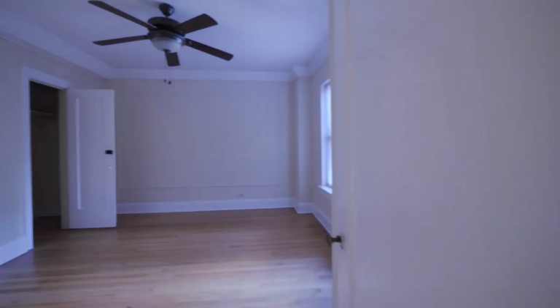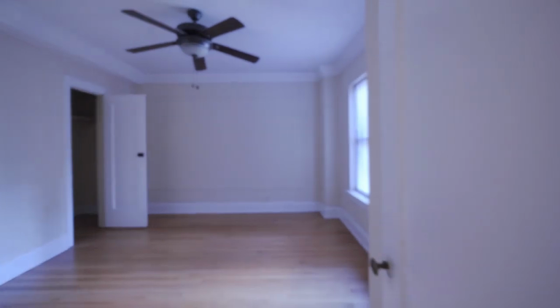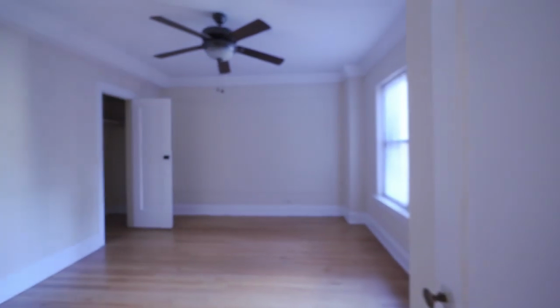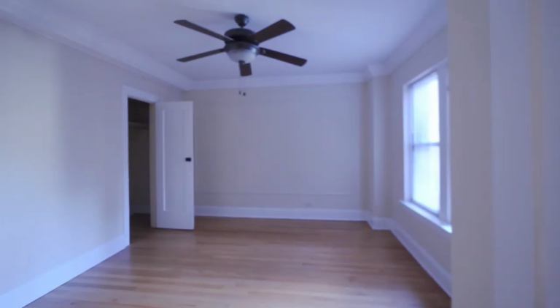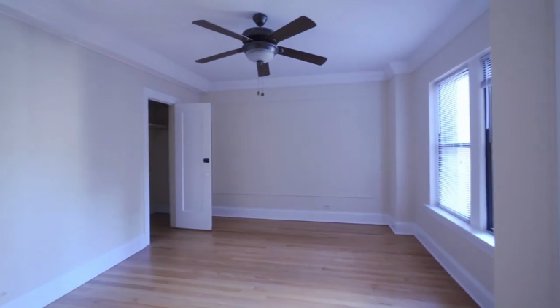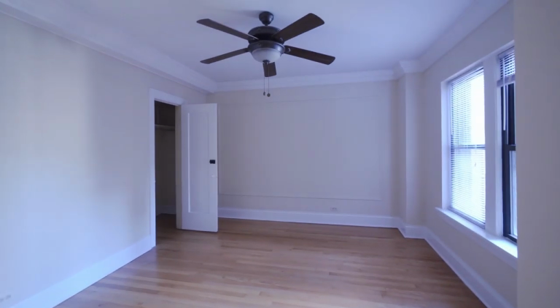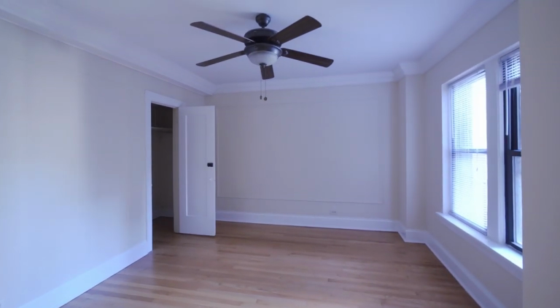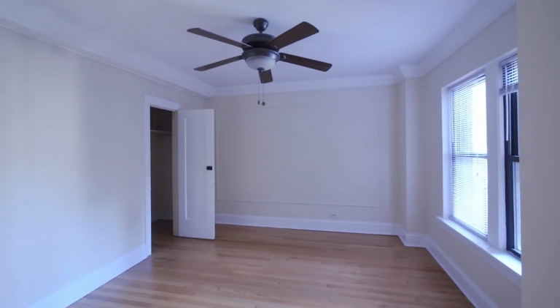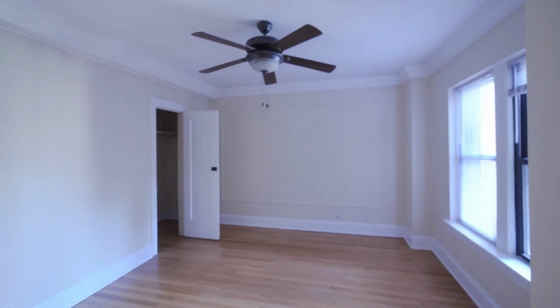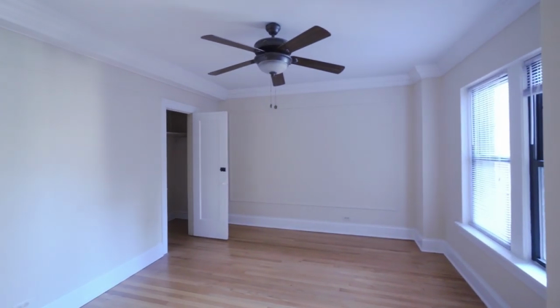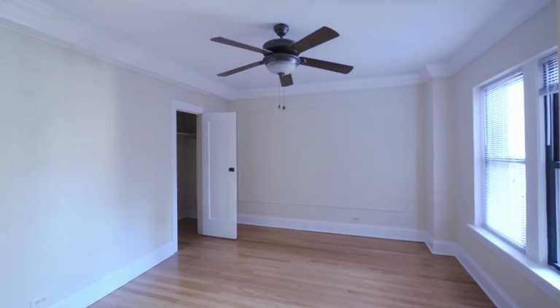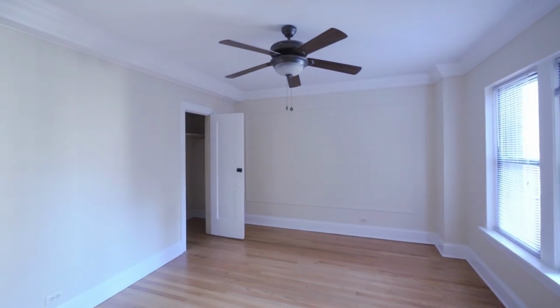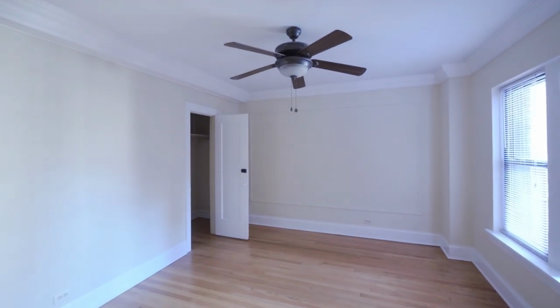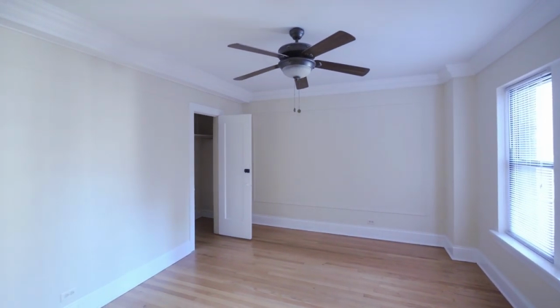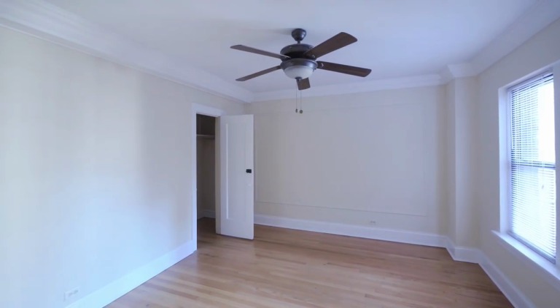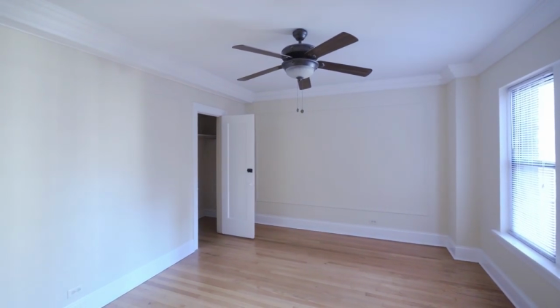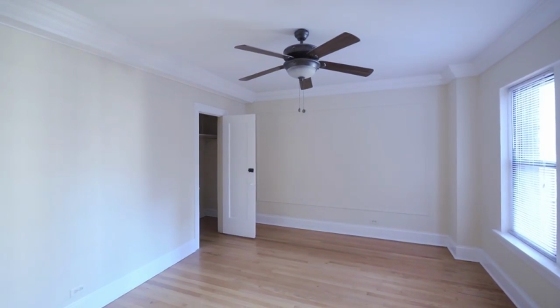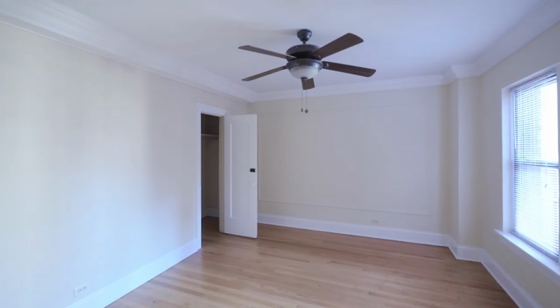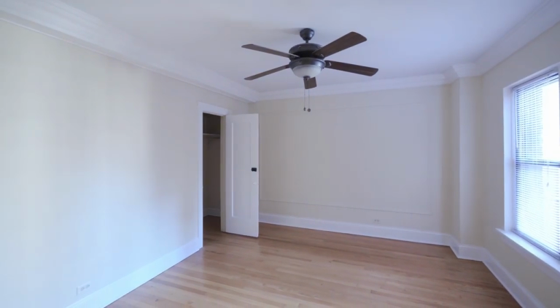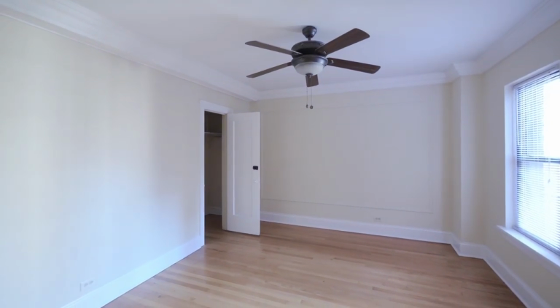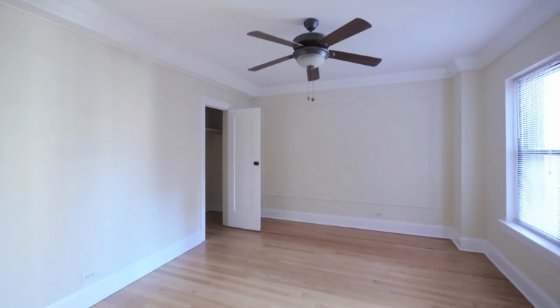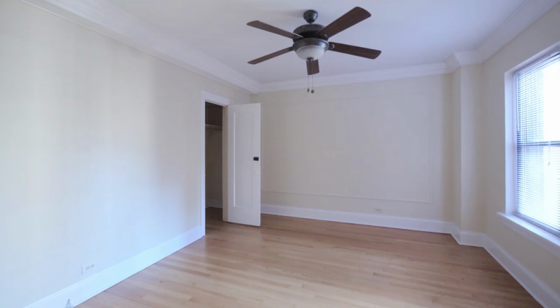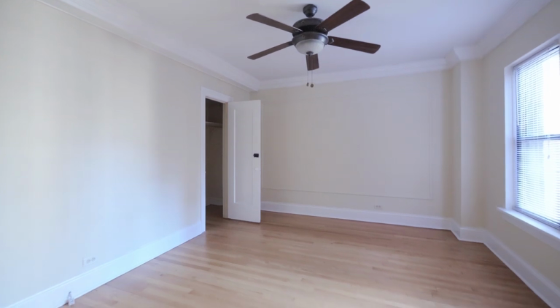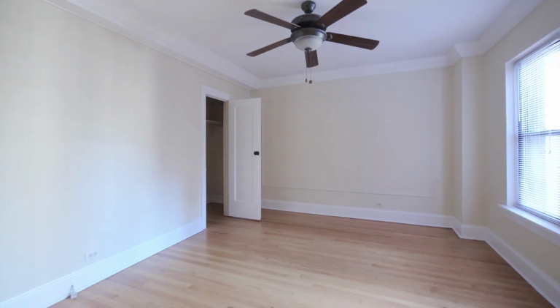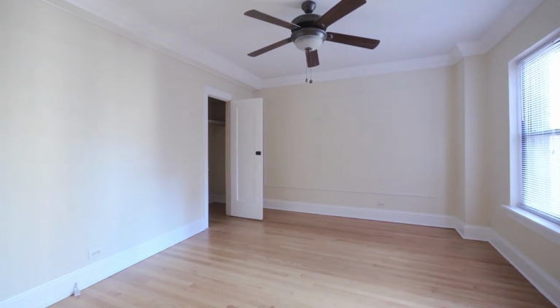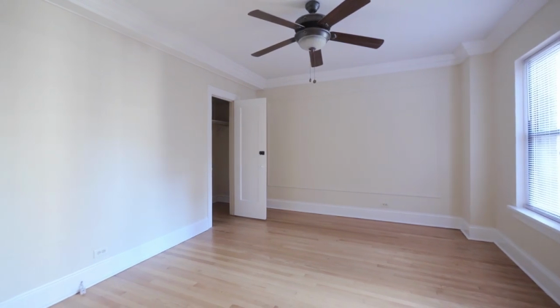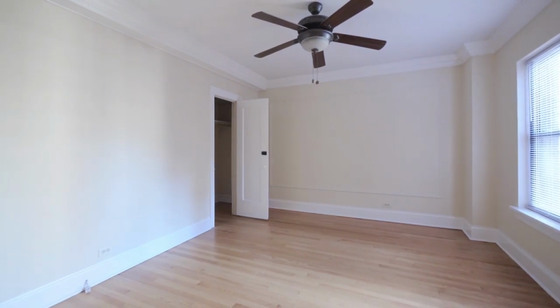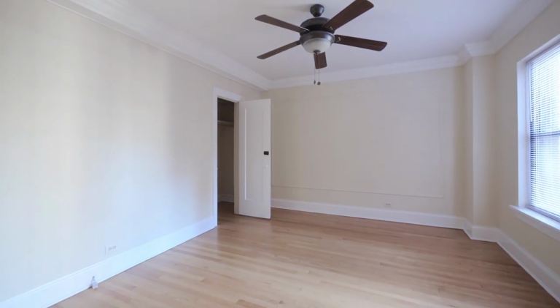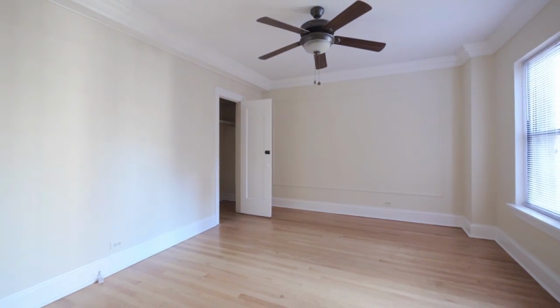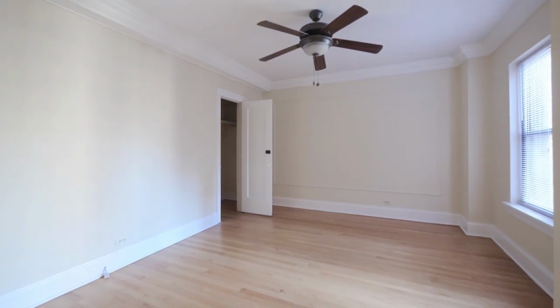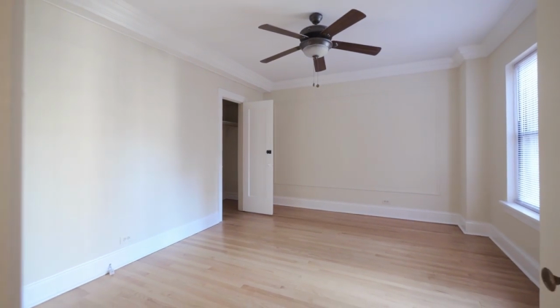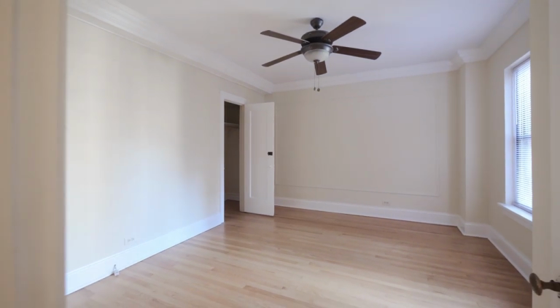Looking at the second bedroom, which has a walk-in closet, ceiling fan, and the hardwood flooring.